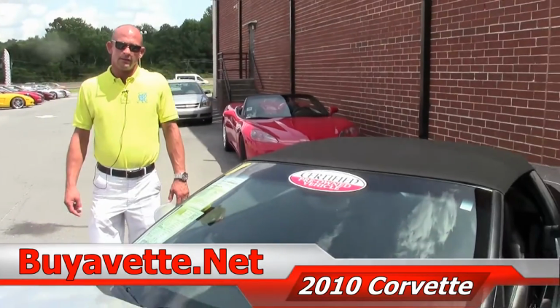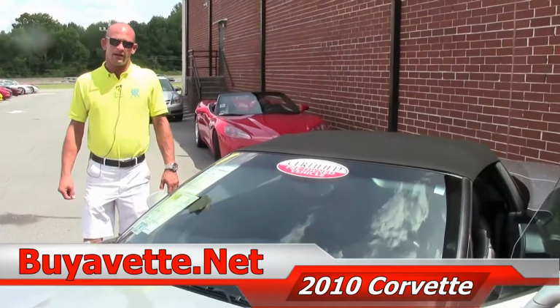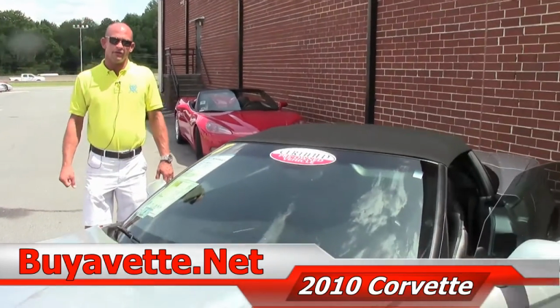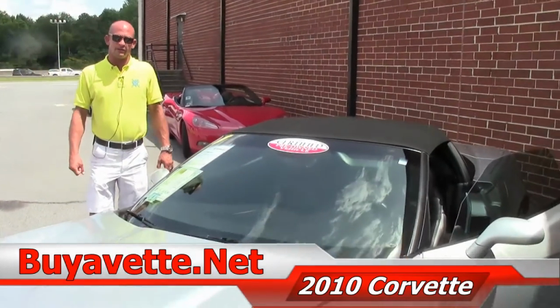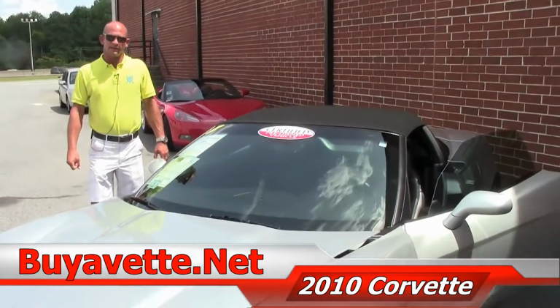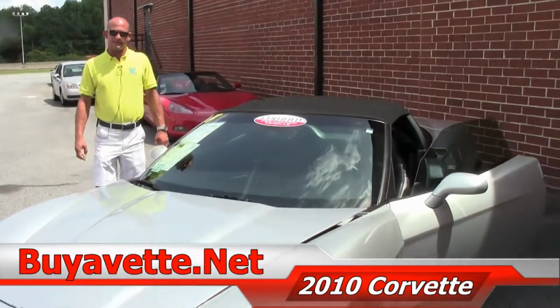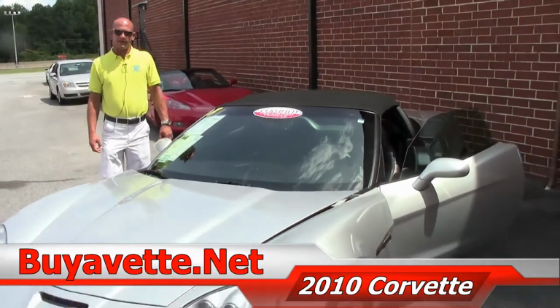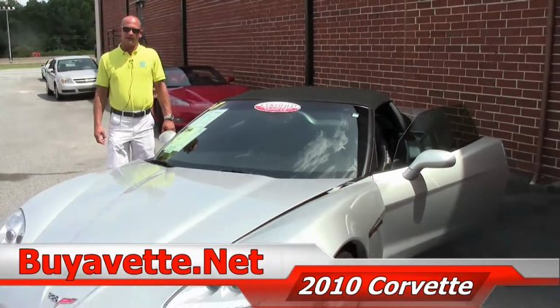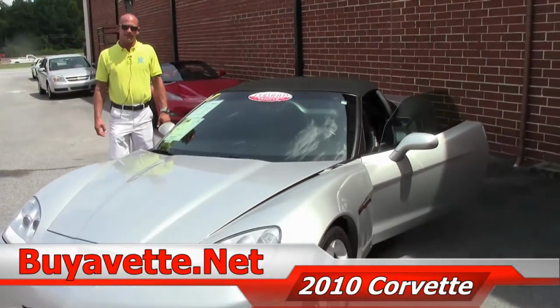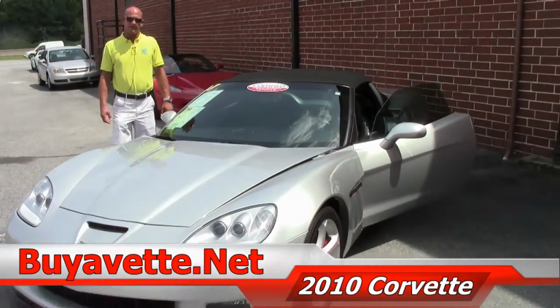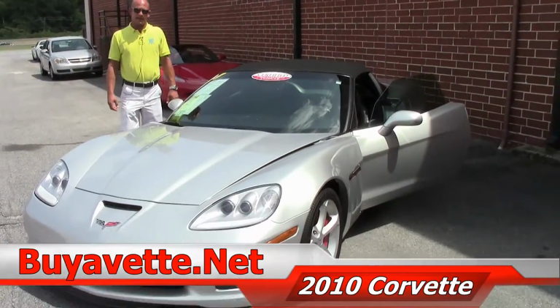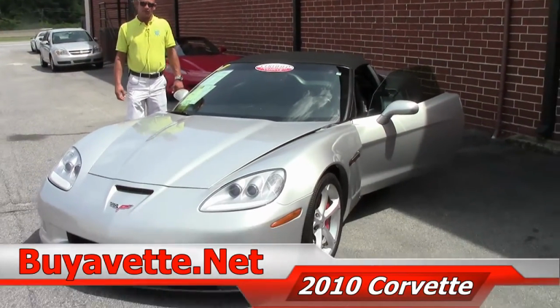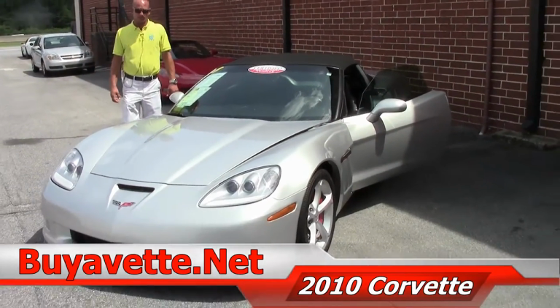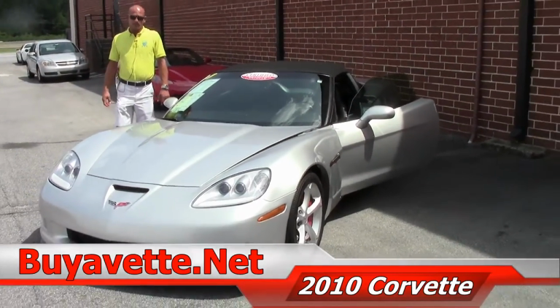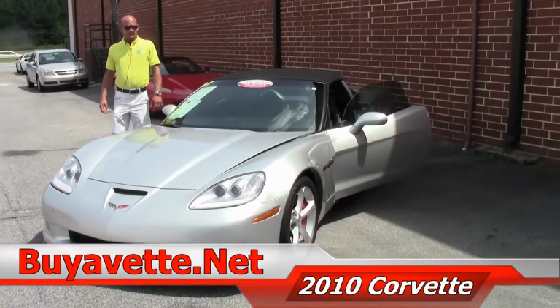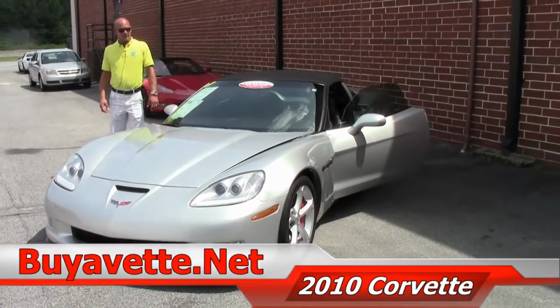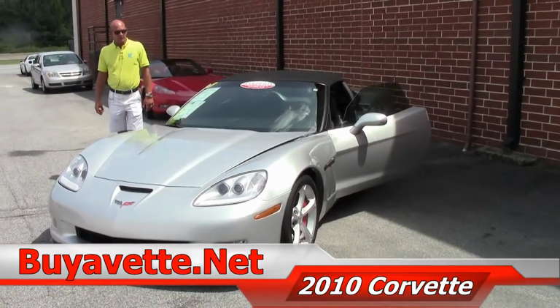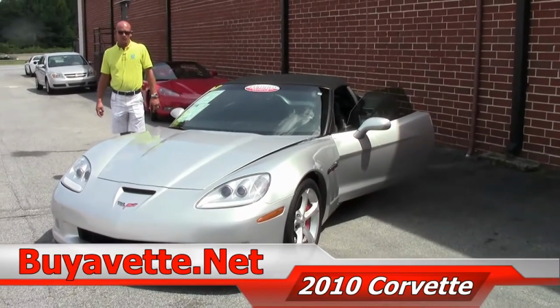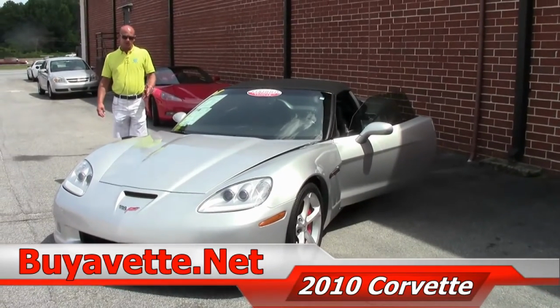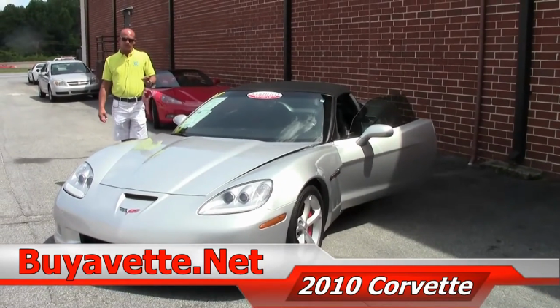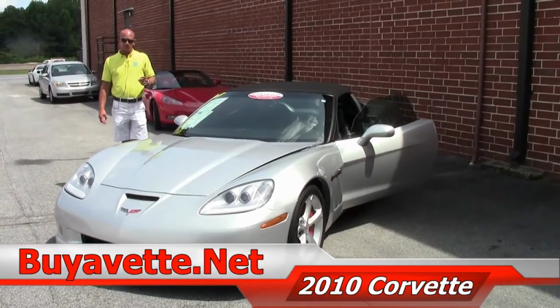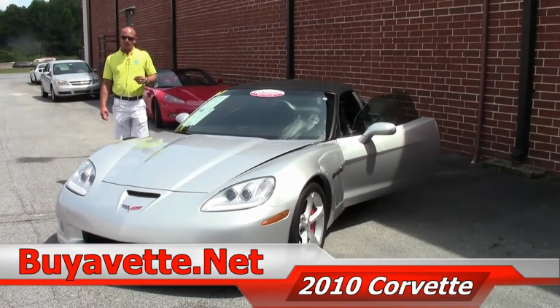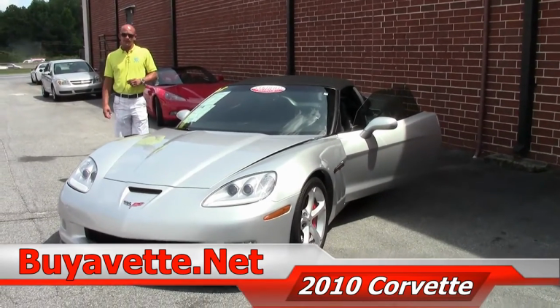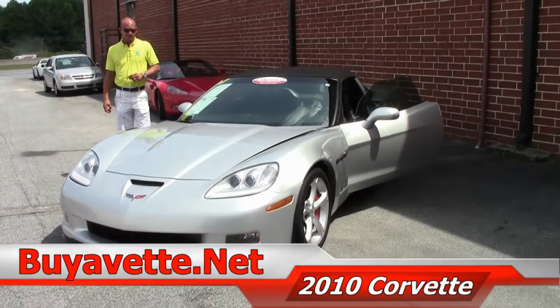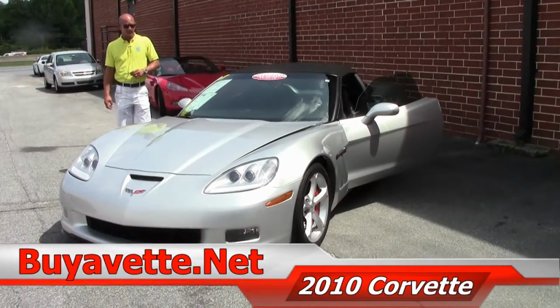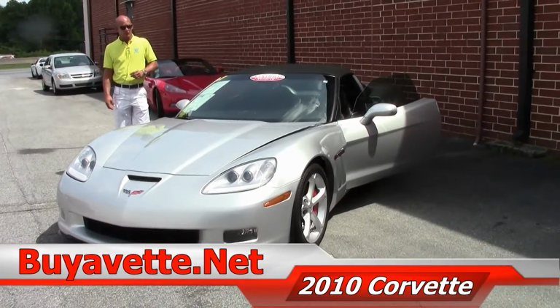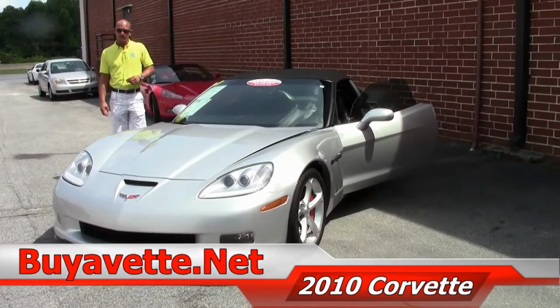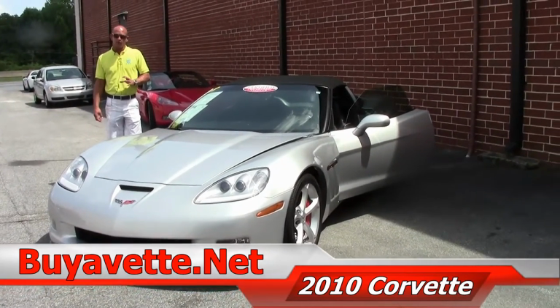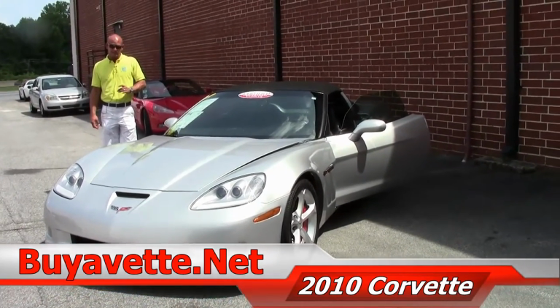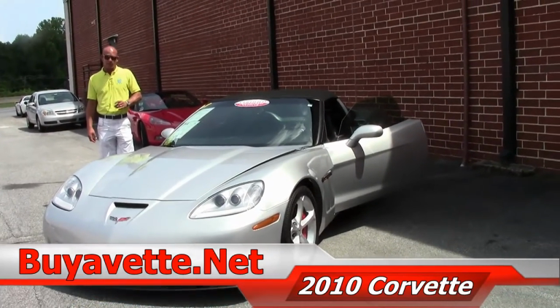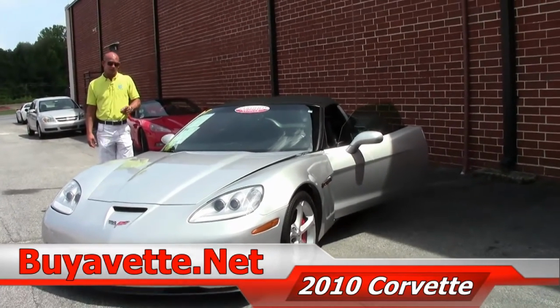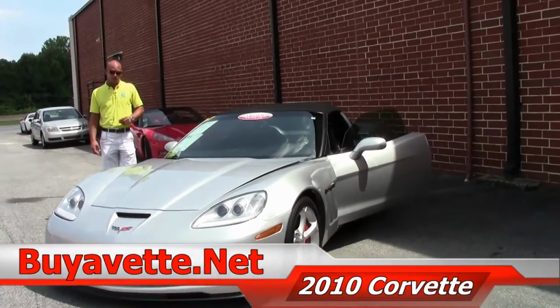Good afternoon folks, Lance Elliott here with Bivet in Atlanta, Georgia. This afternoon I wanted to show you this beautiful 2010 Corvette Grand Sport Convertible.